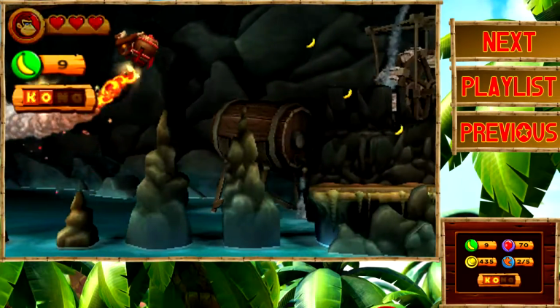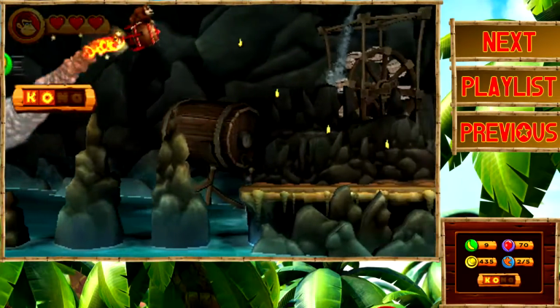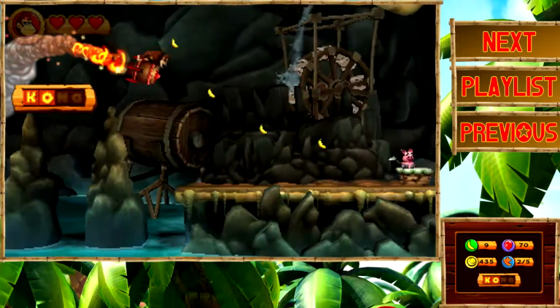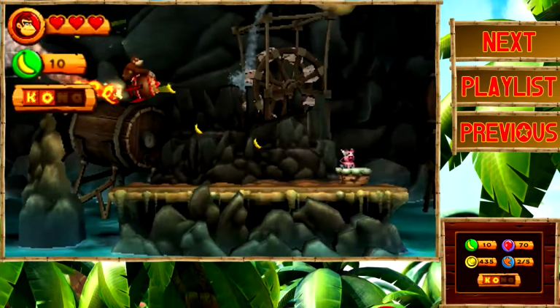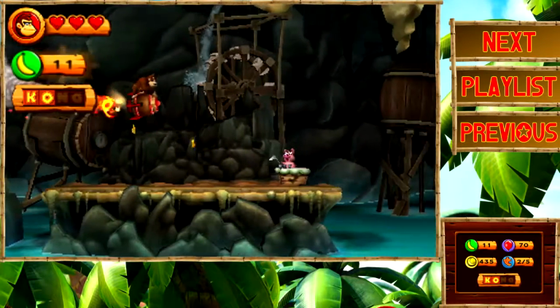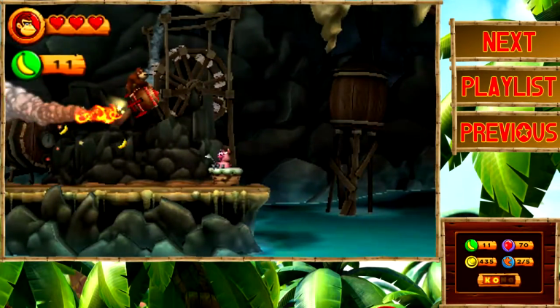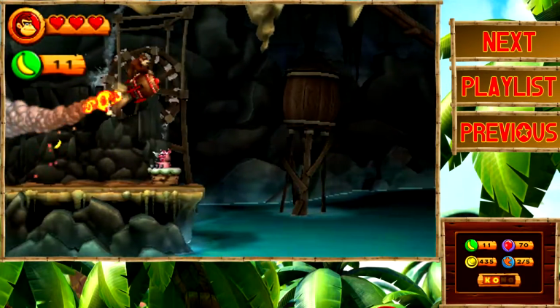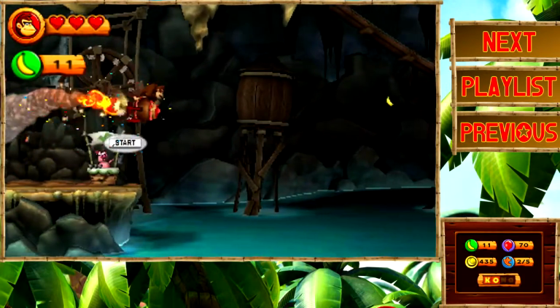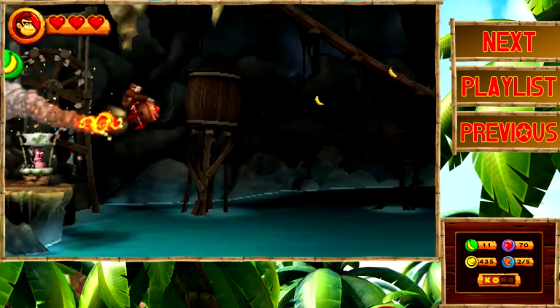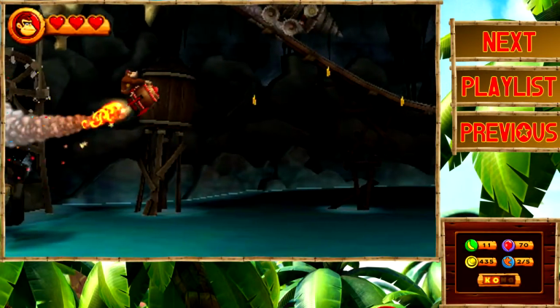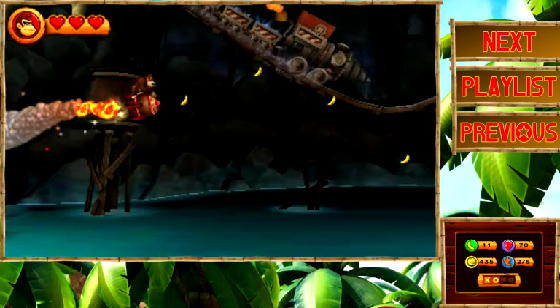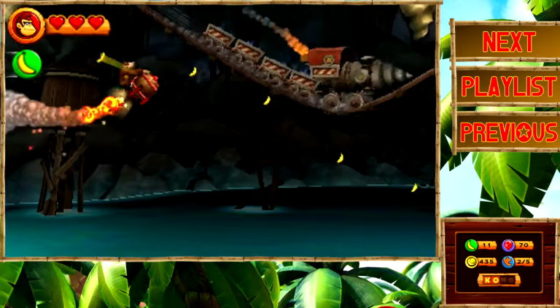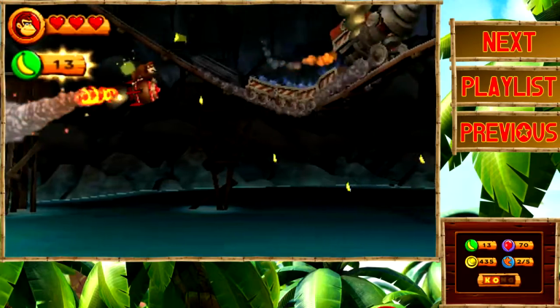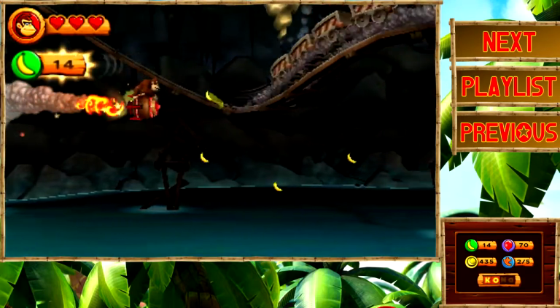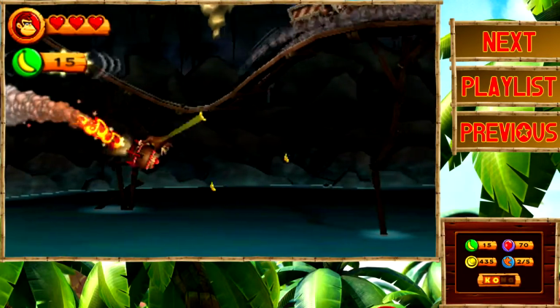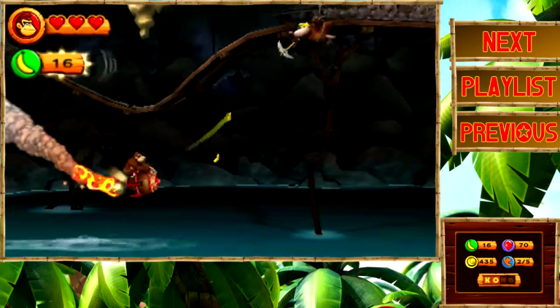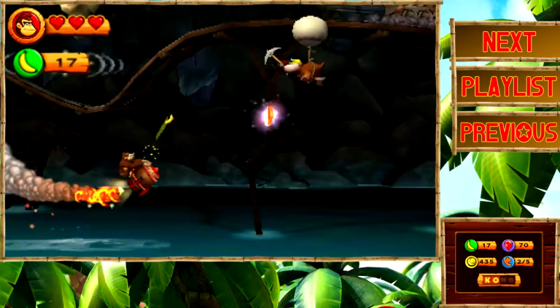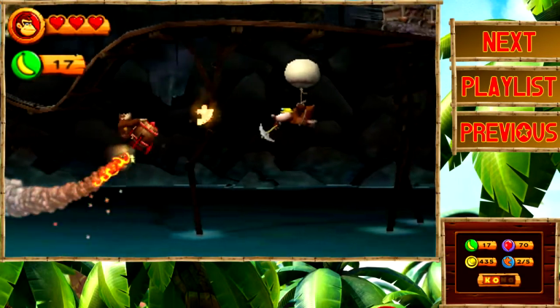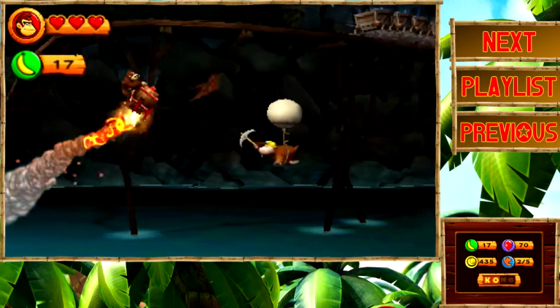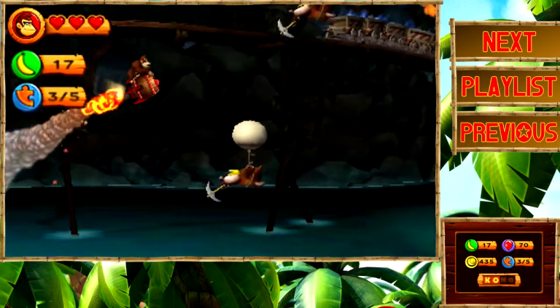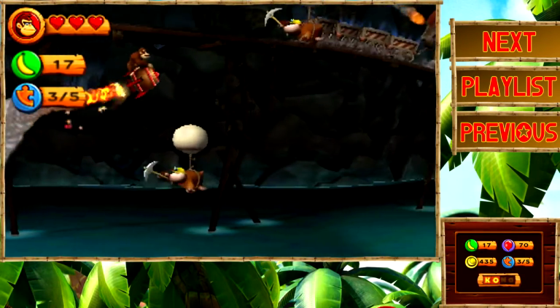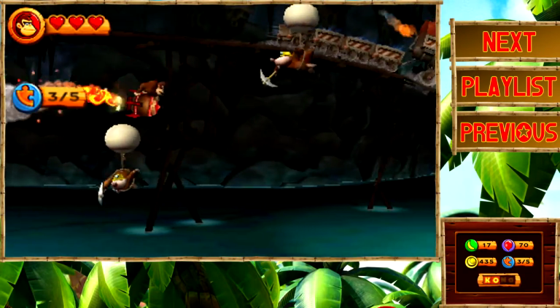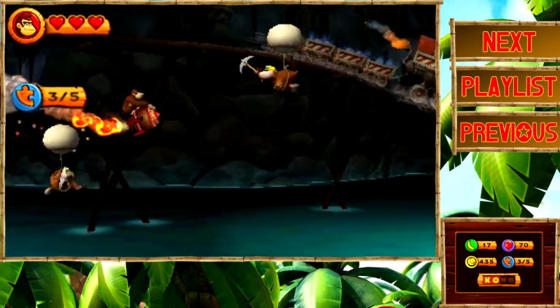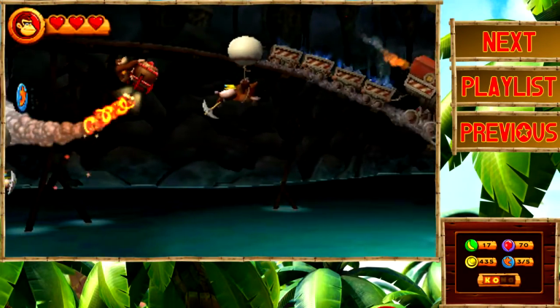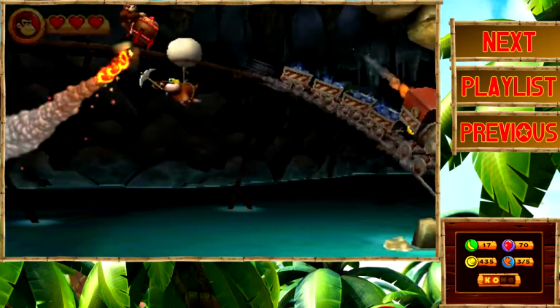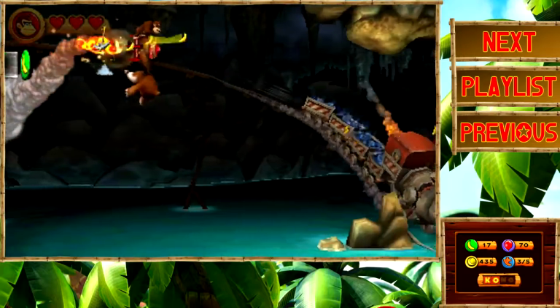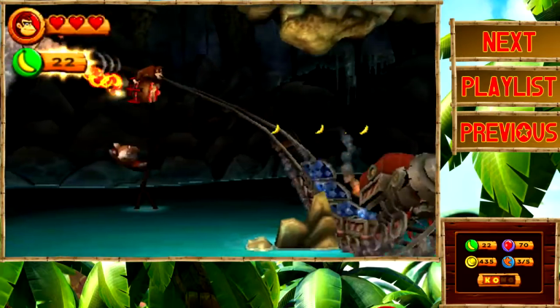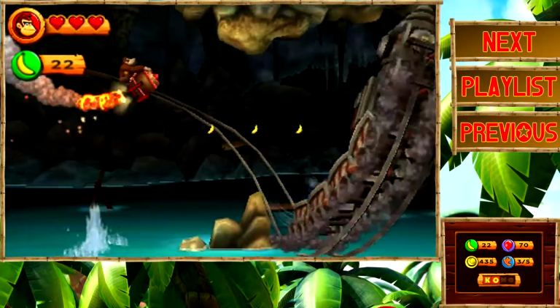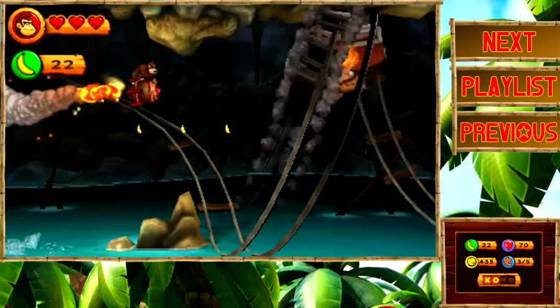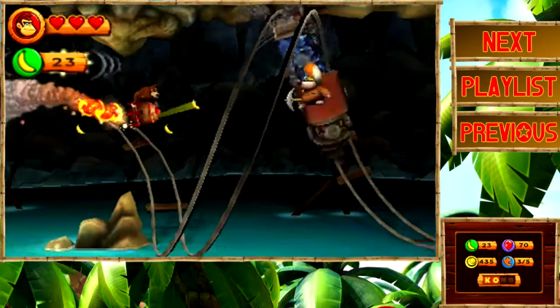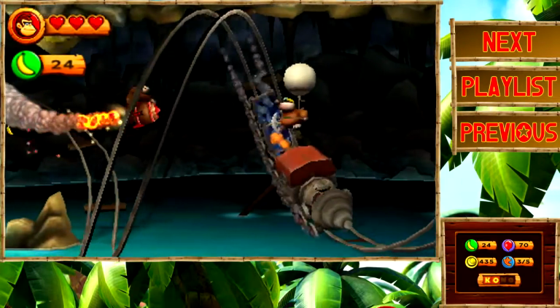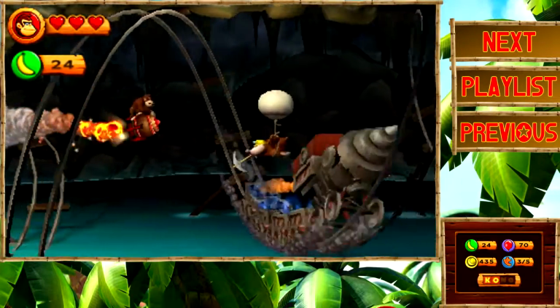Alright, there we go — we'll pick up the letter O as we're going along here, and we'll get the checkpoint as well. Here's another row of bananas, we'll have to get all of these. And there's another puzzle piece for us, number 3 — only 5 in this level, not too many to collect.